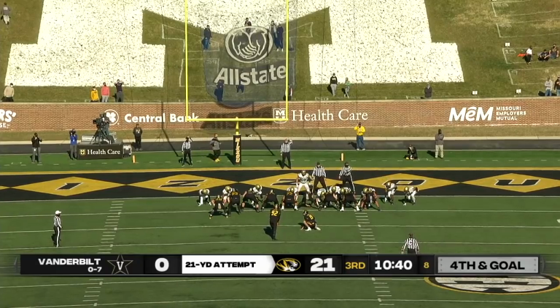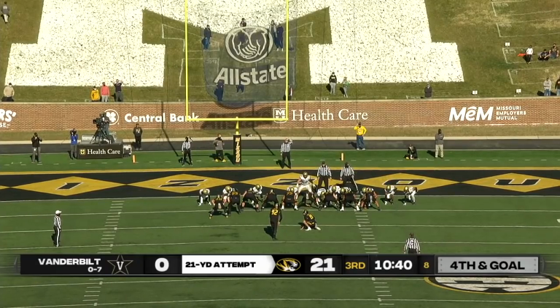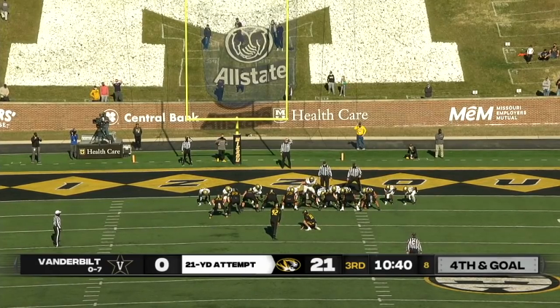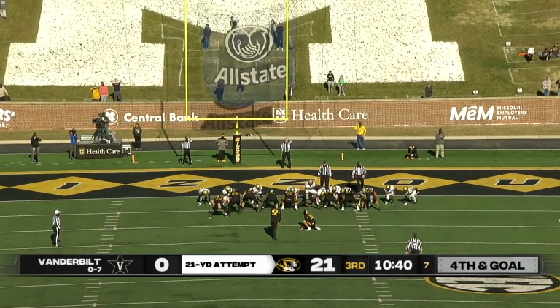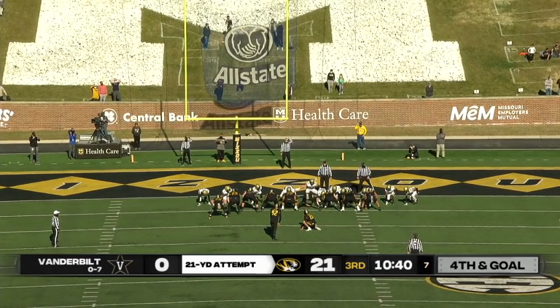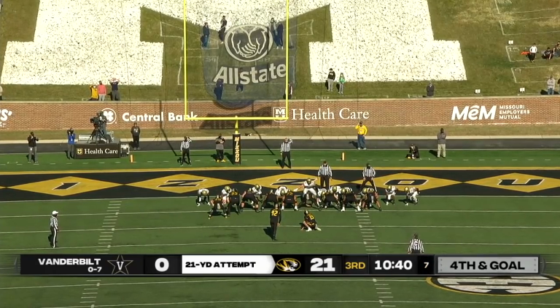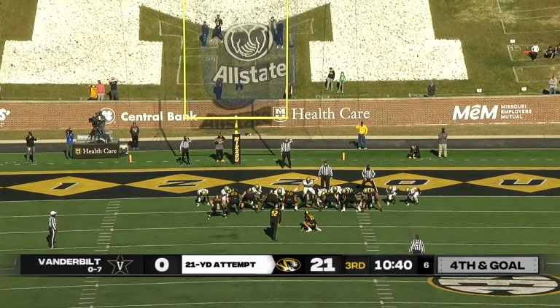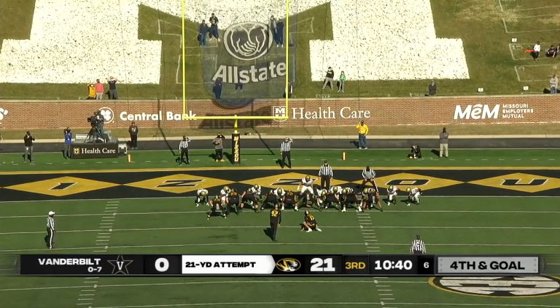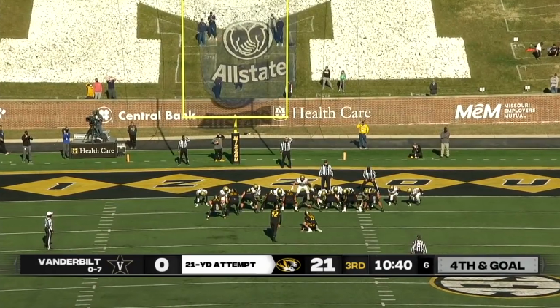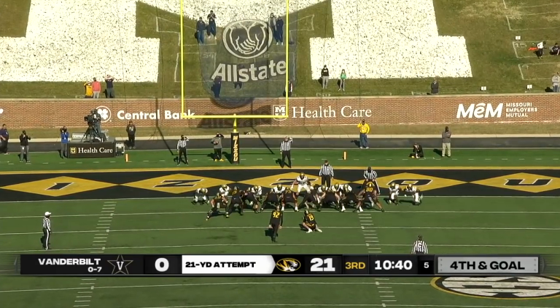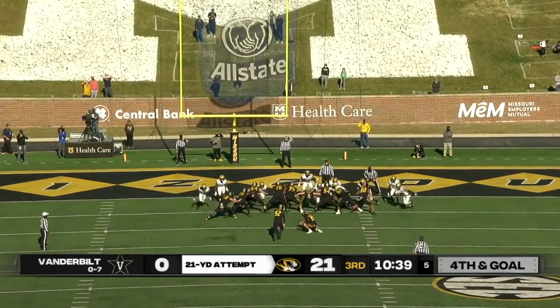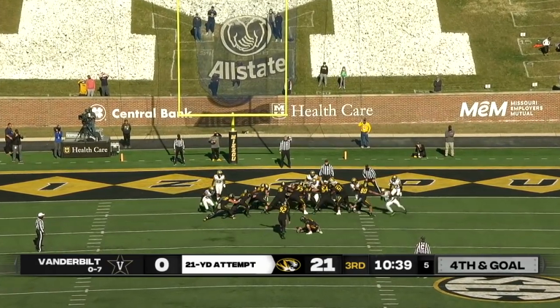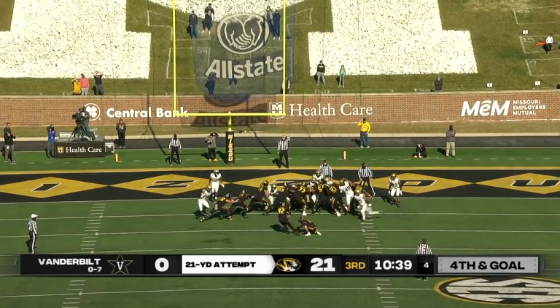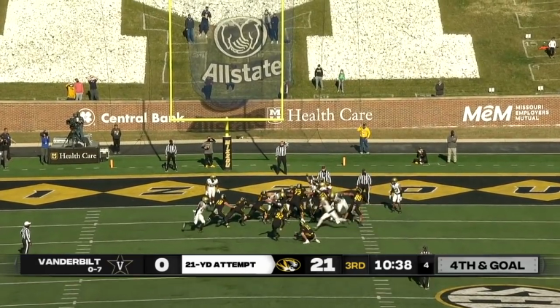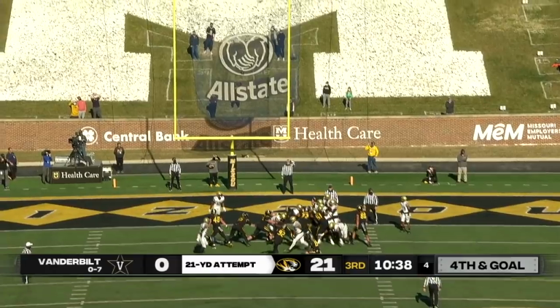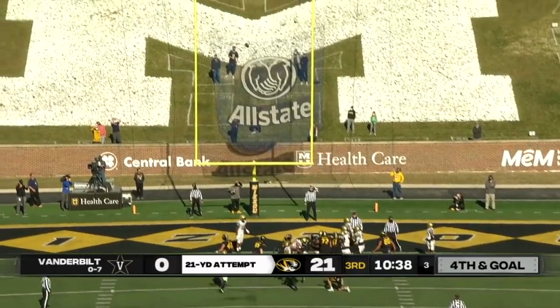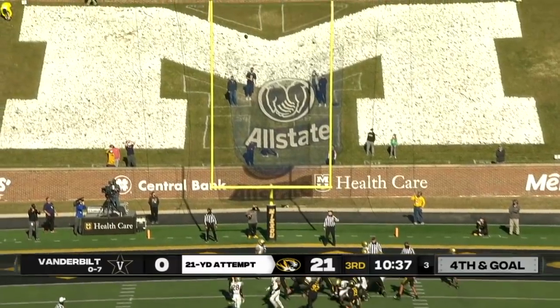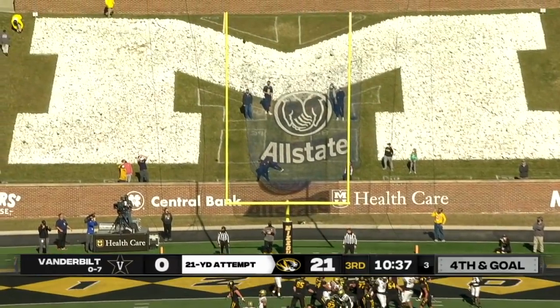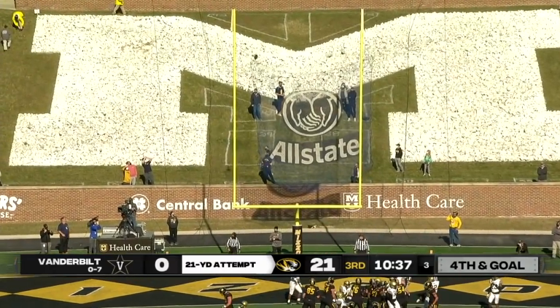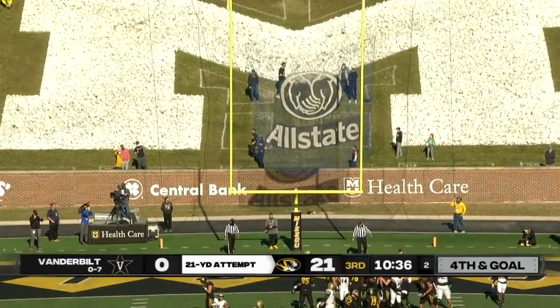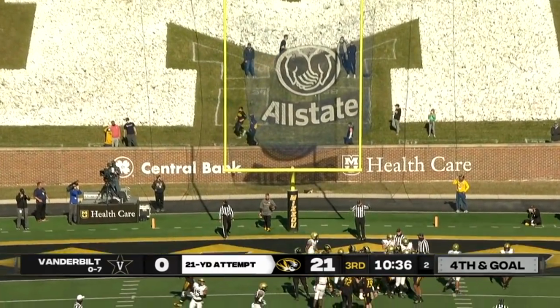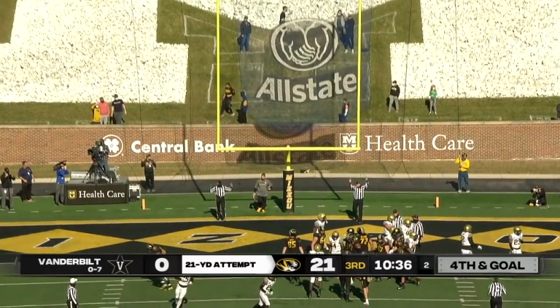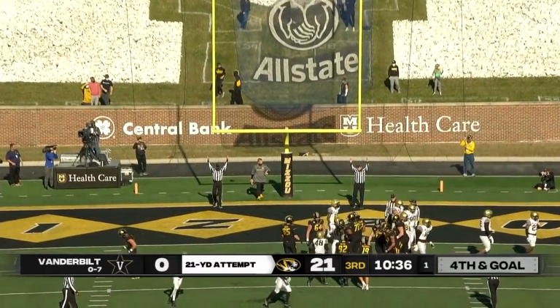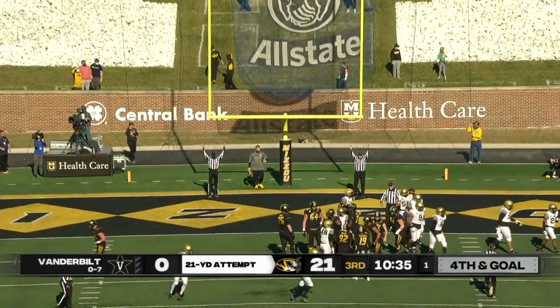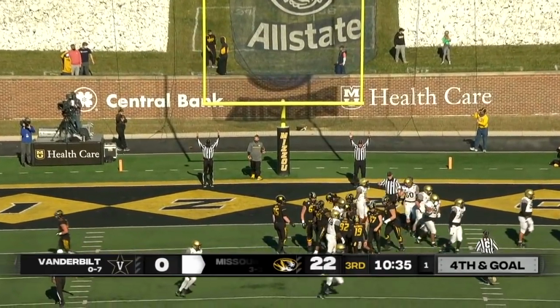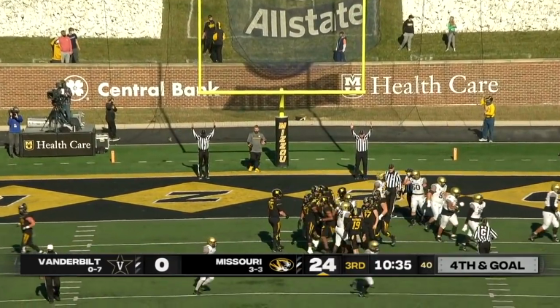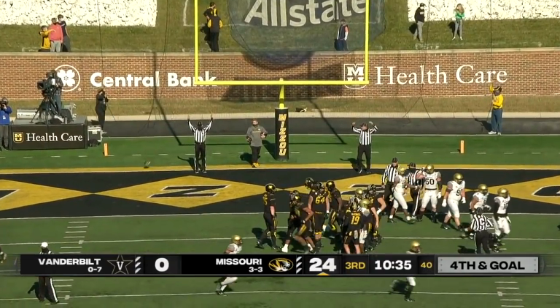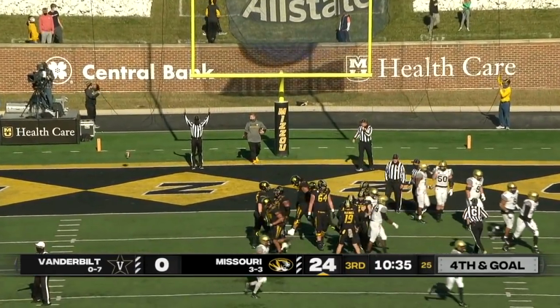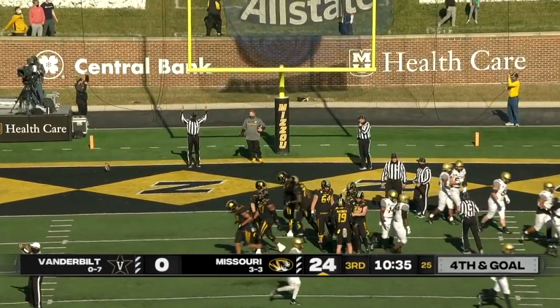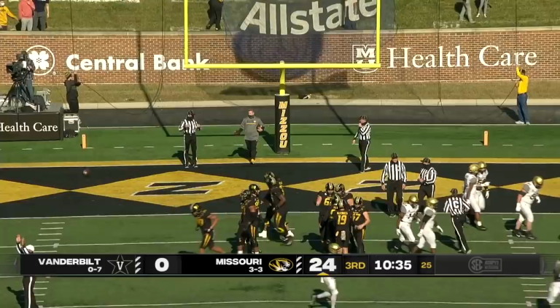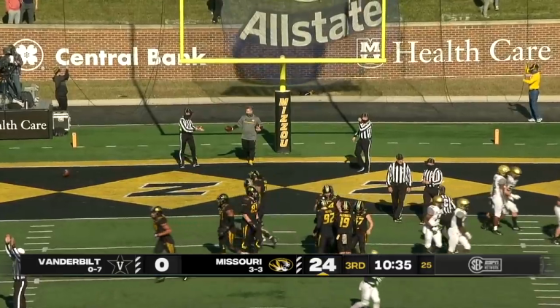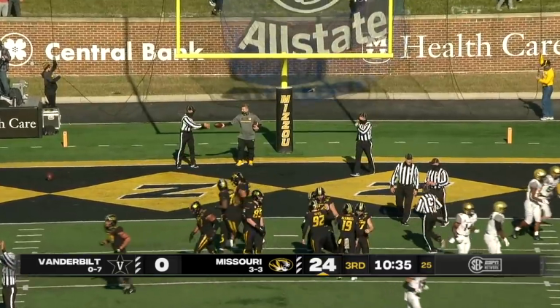A 21-yard field goal attempt from Harrison Mavis. Kick is on the way and it is good. Mavis connects here.